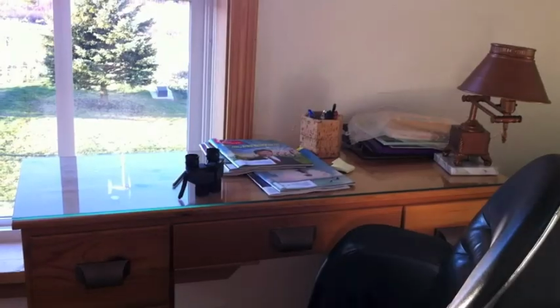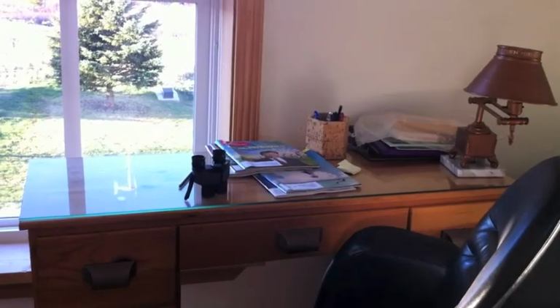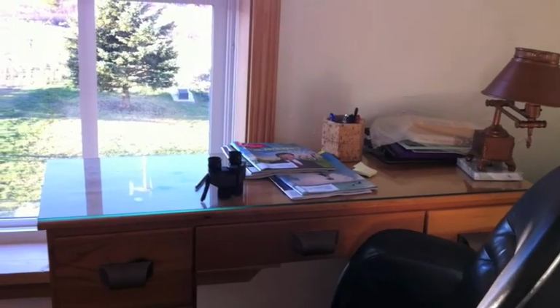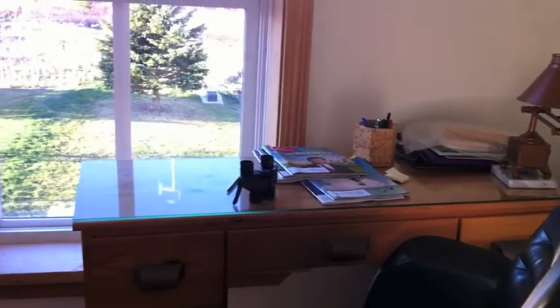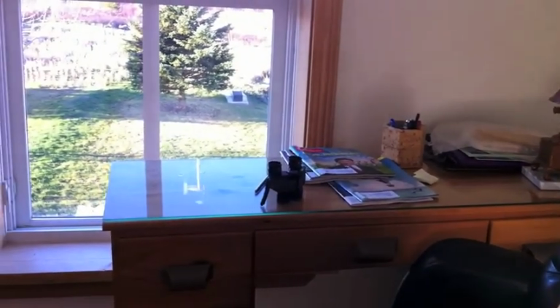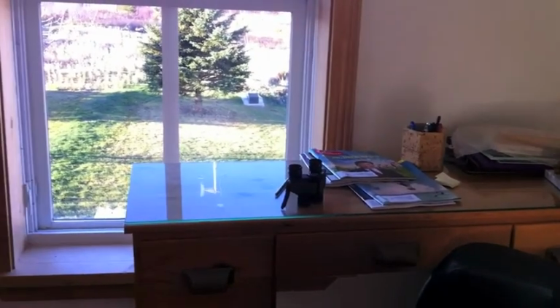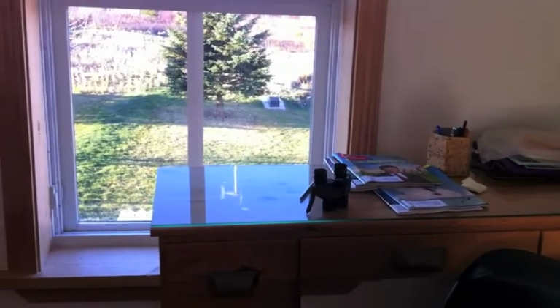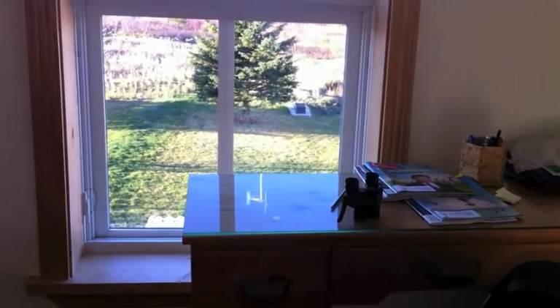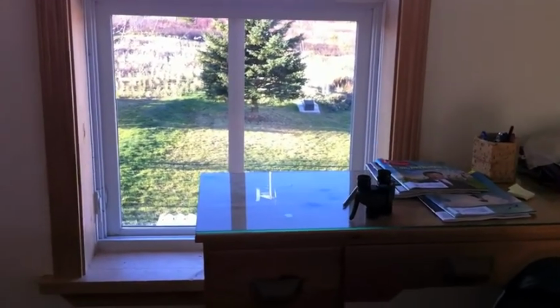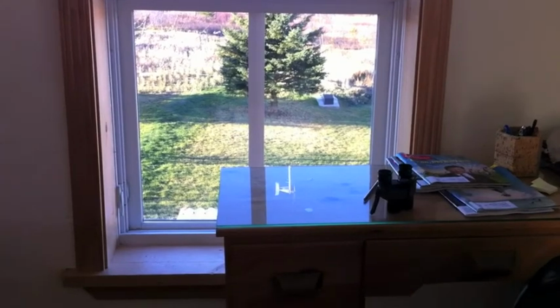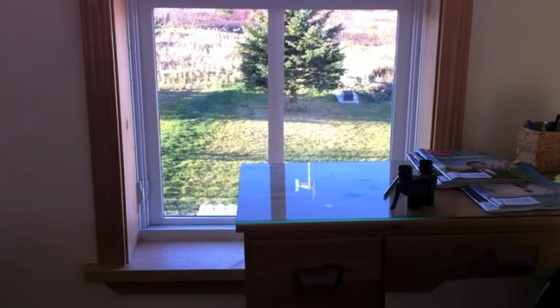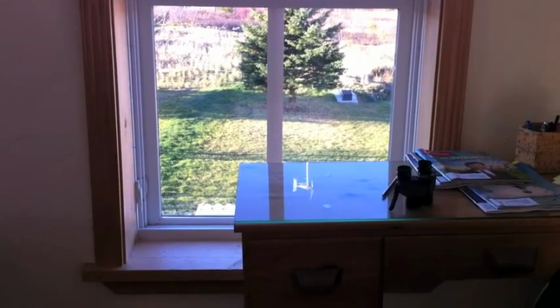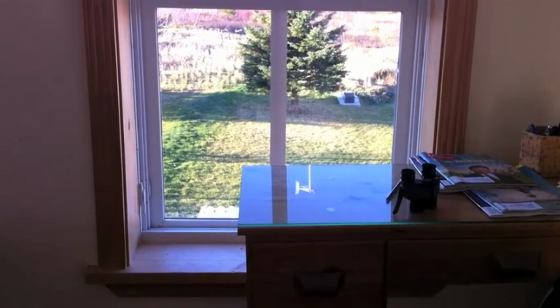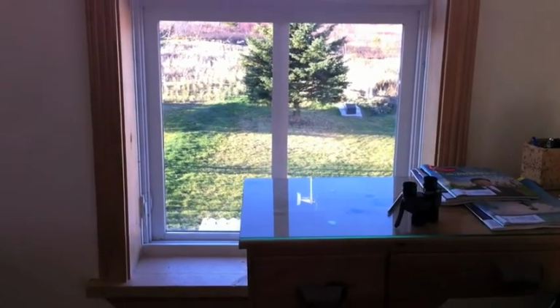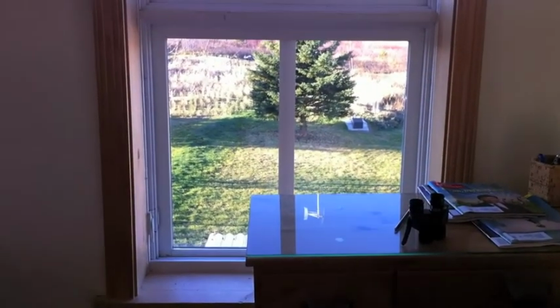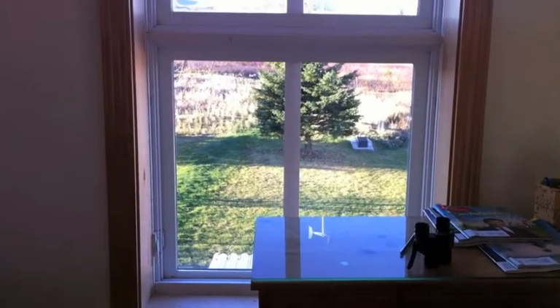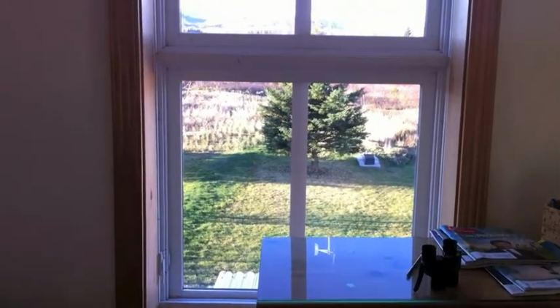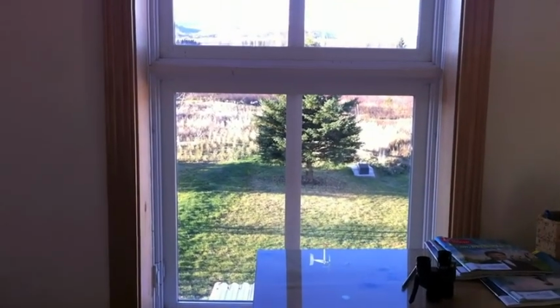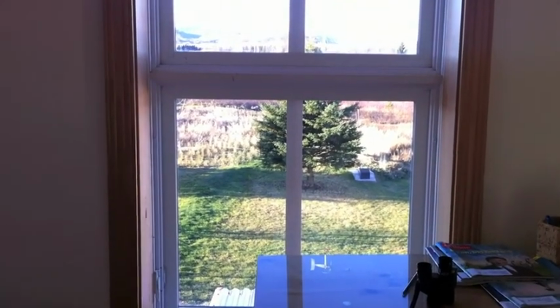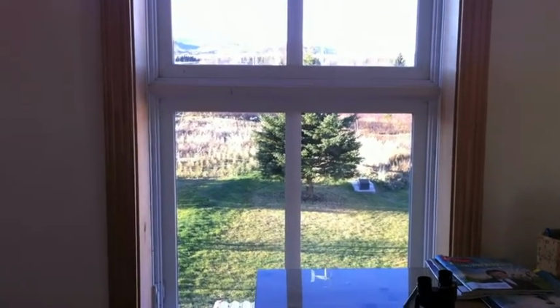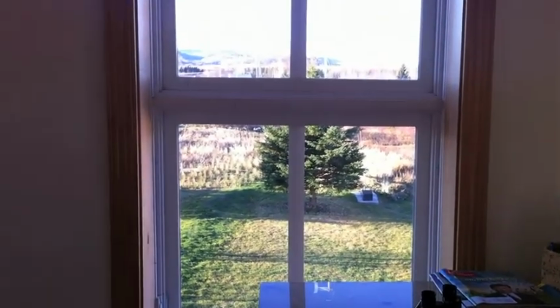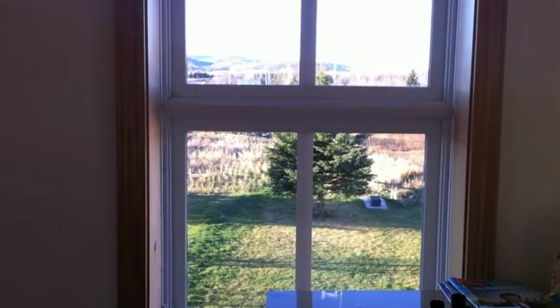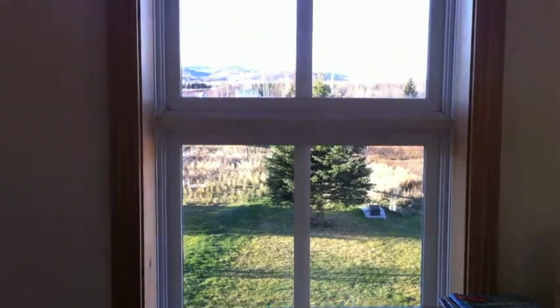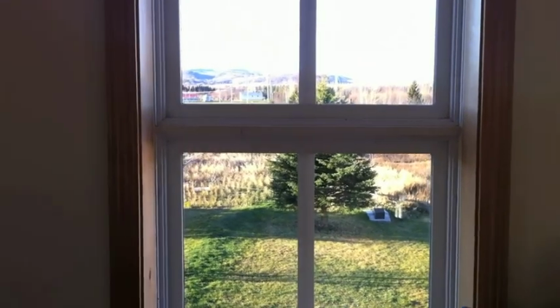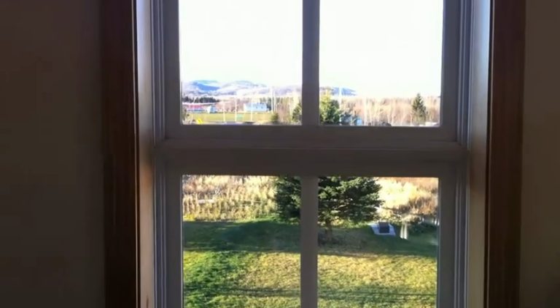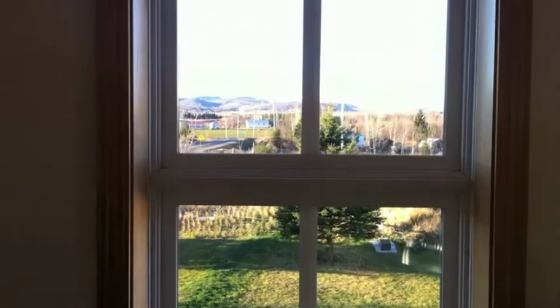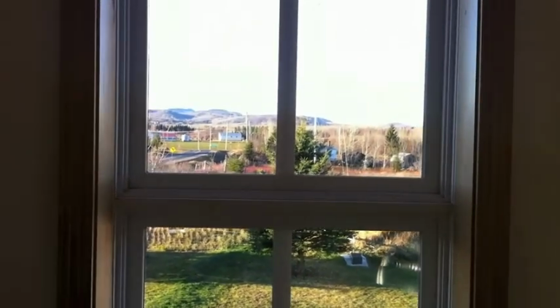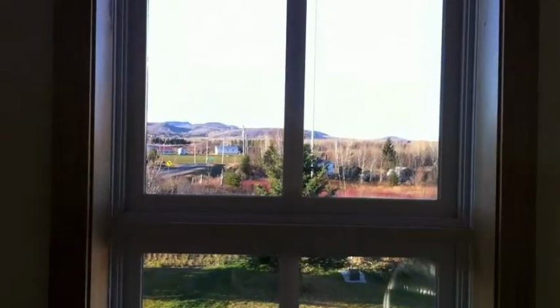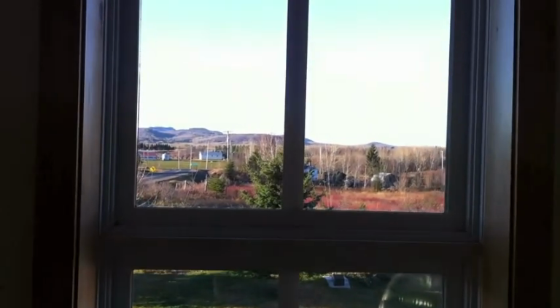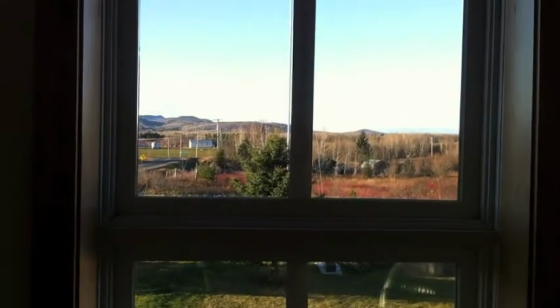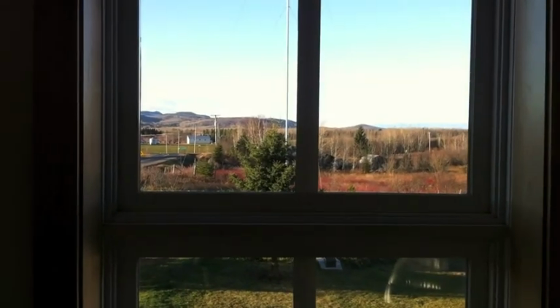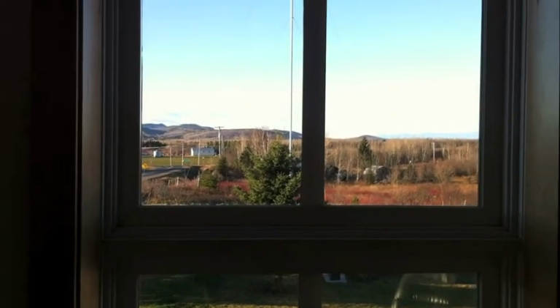That's a view from the inside of the house where I sometimes bring my computer and work. So when I look out the window, that's what I see.